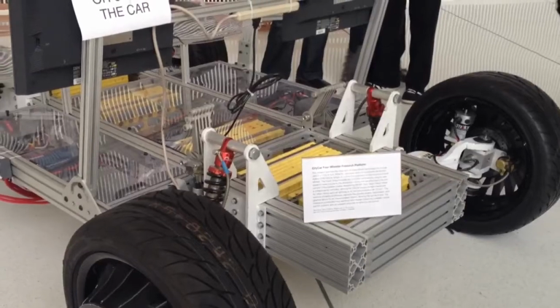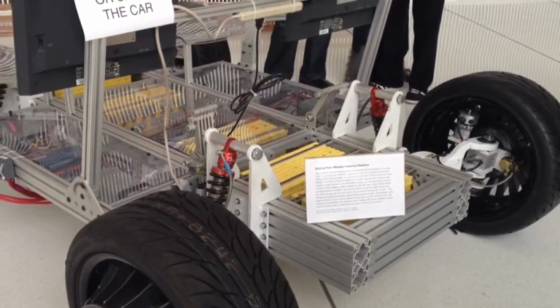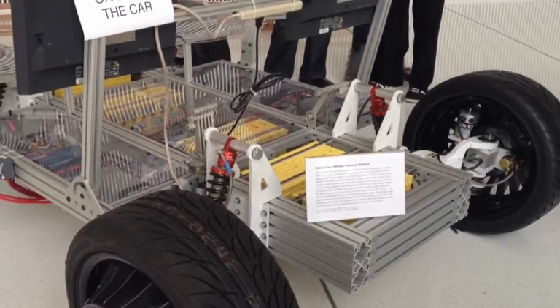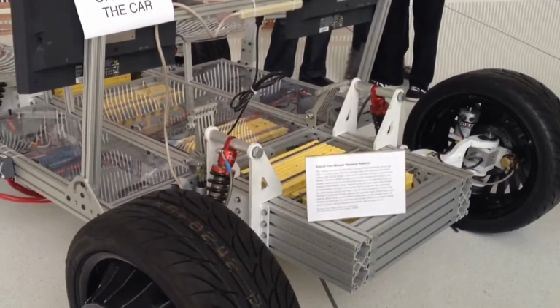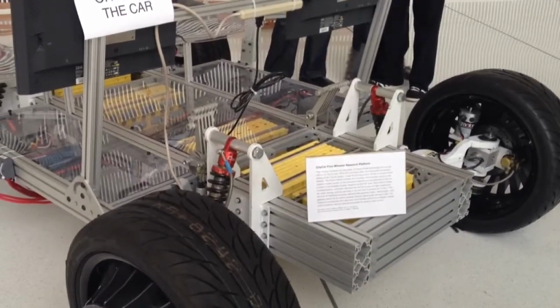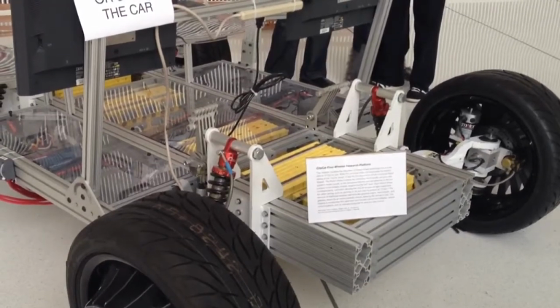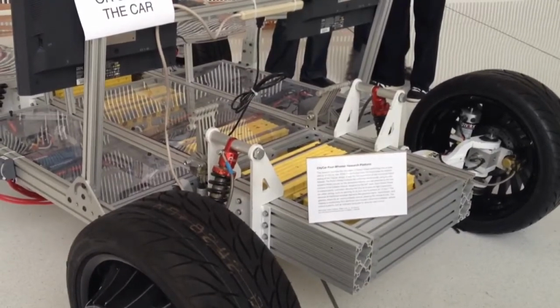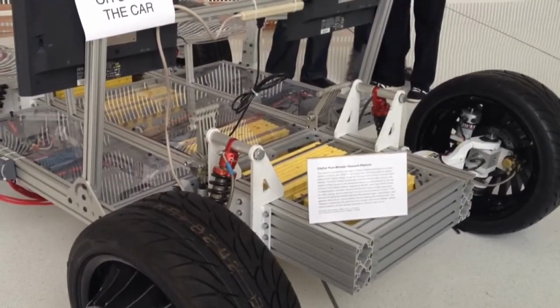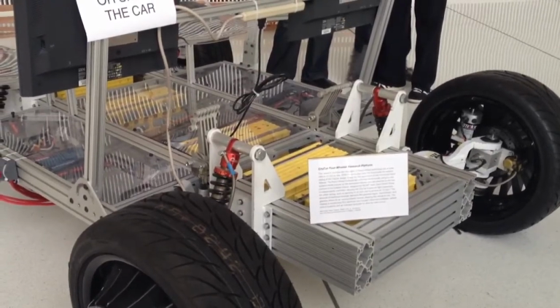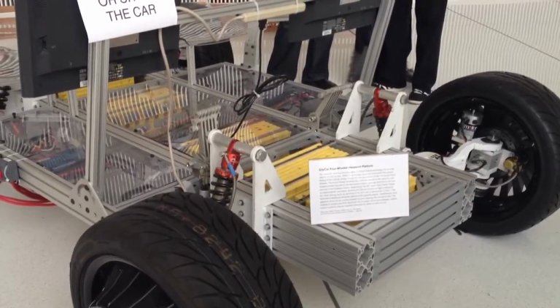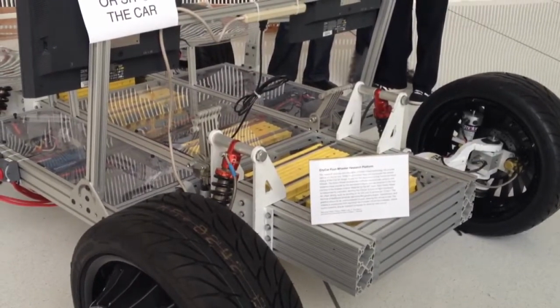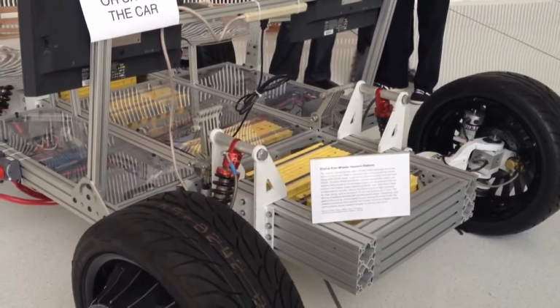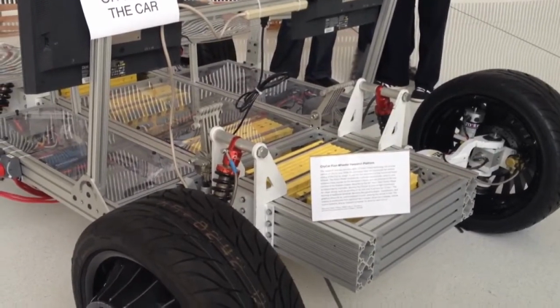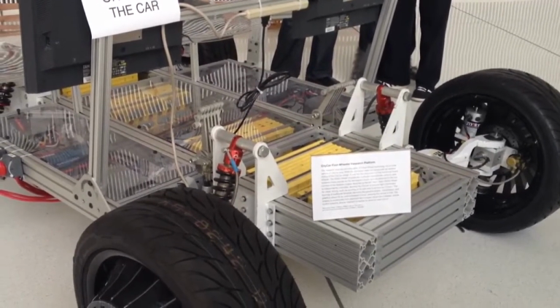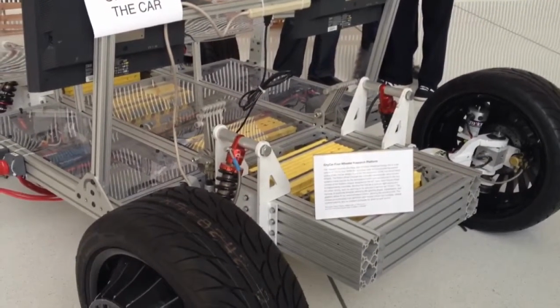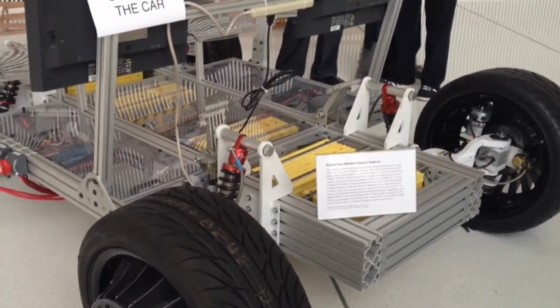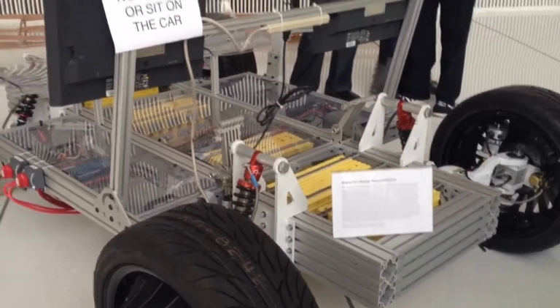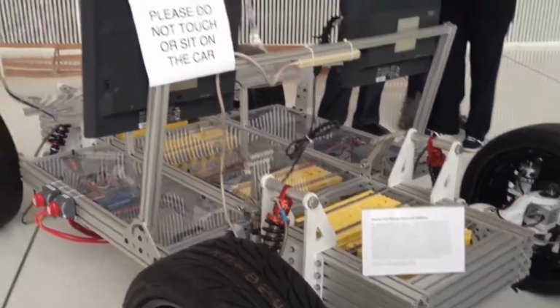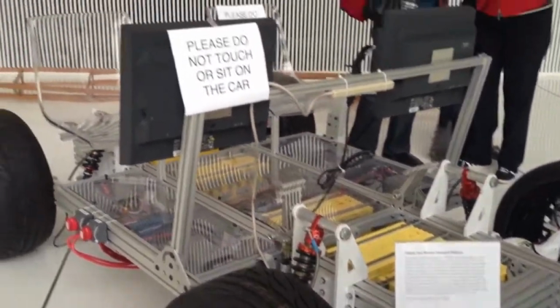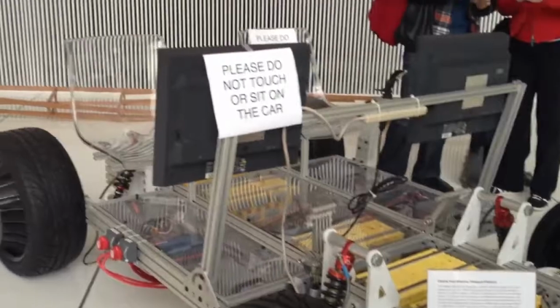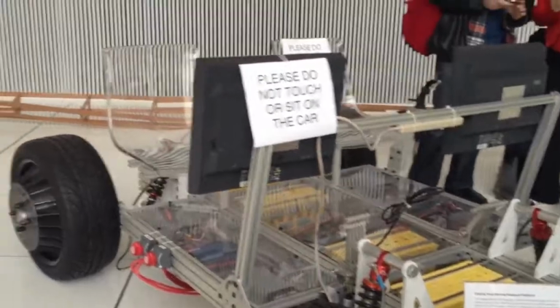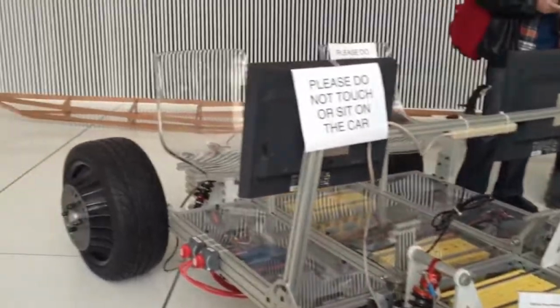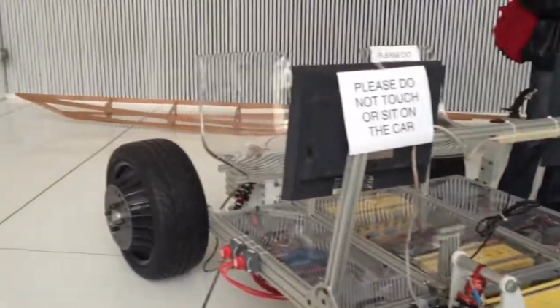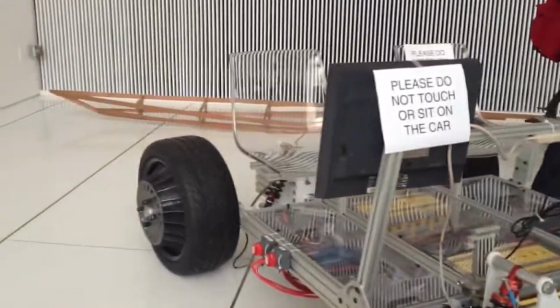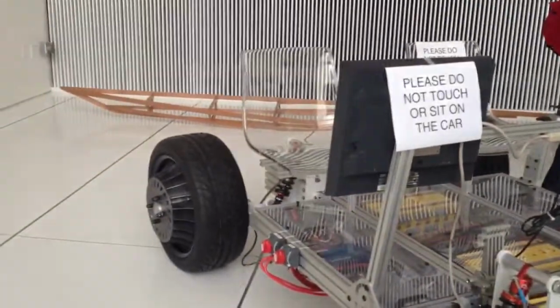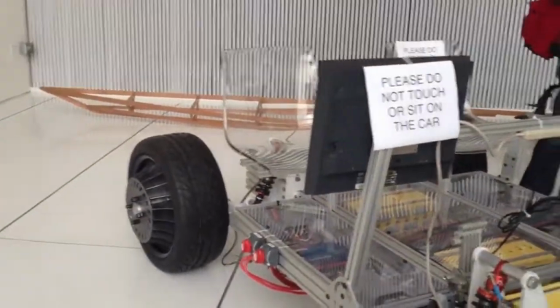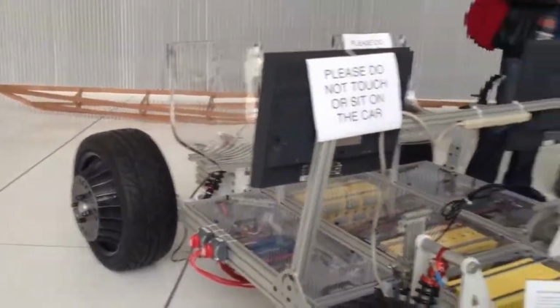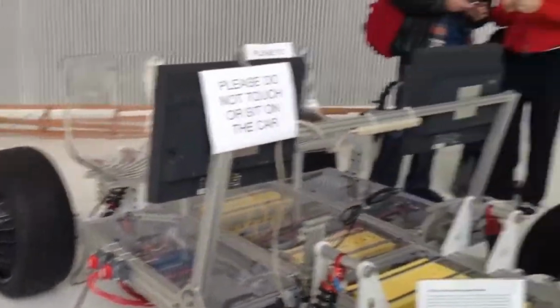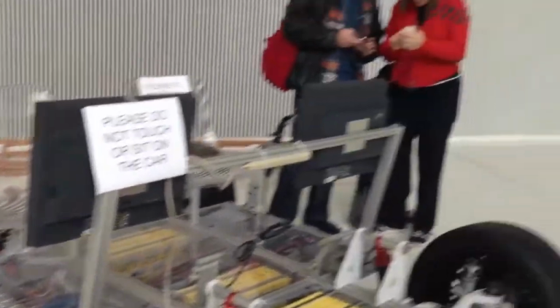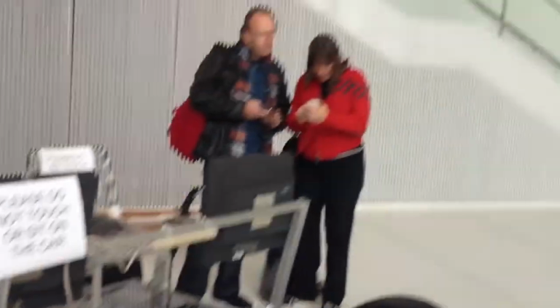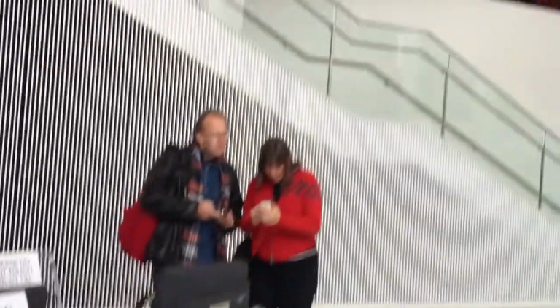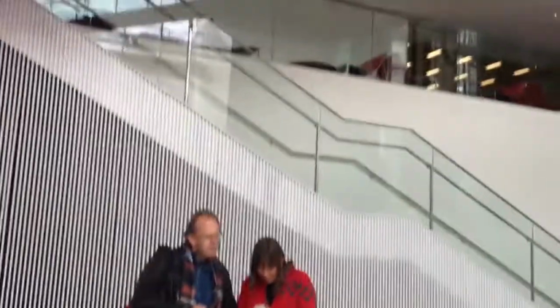It can spin on its own axis to achieve a zero-turn. Heck yeah. No, a bit in between.